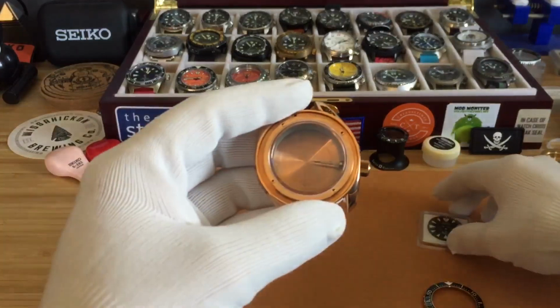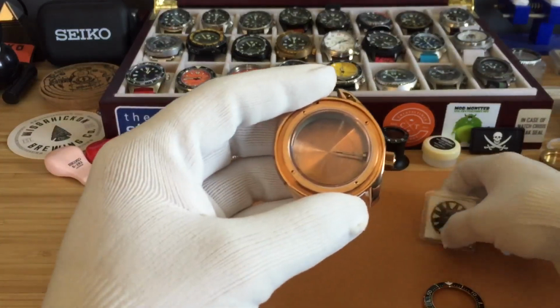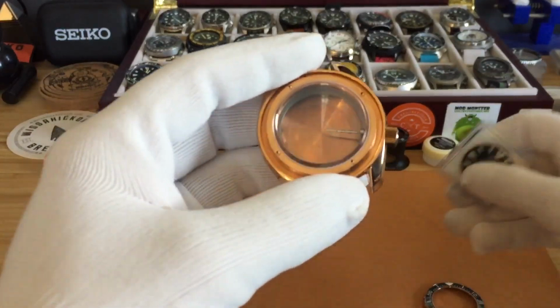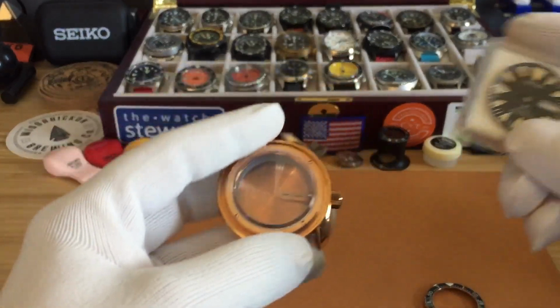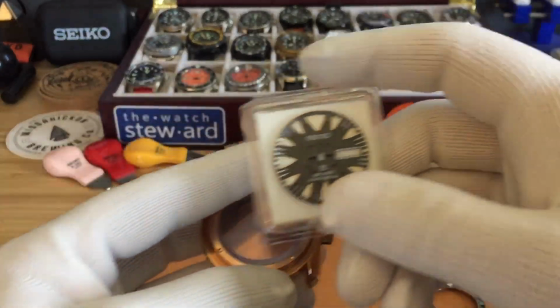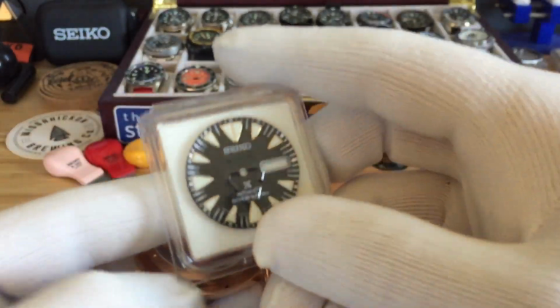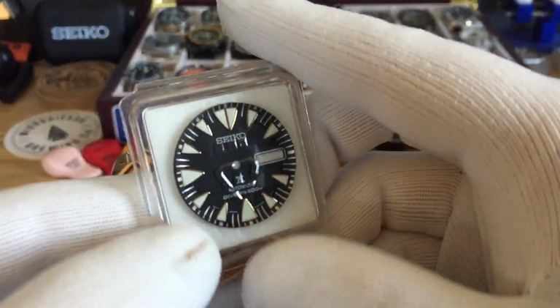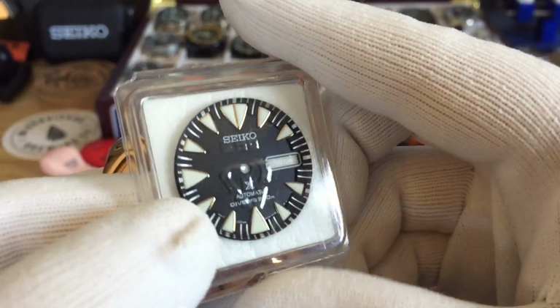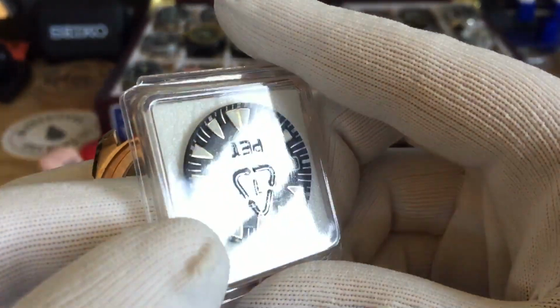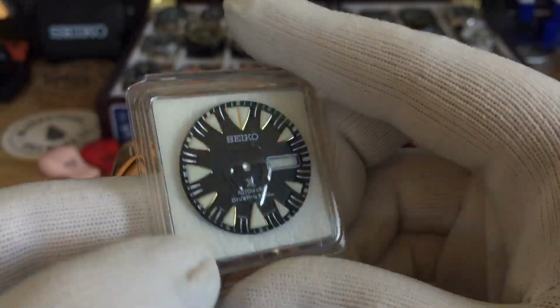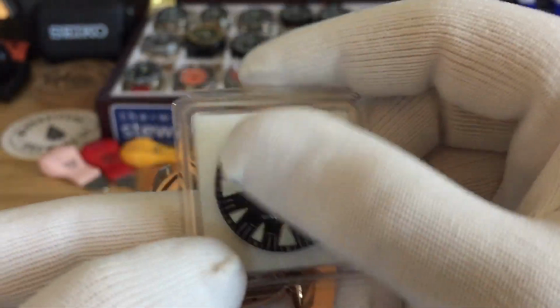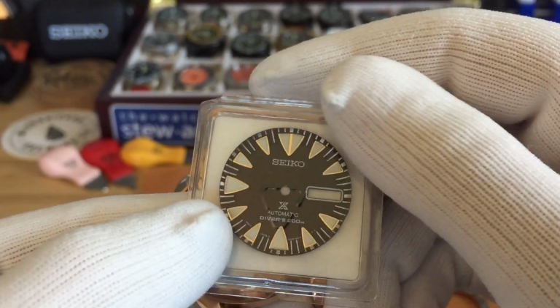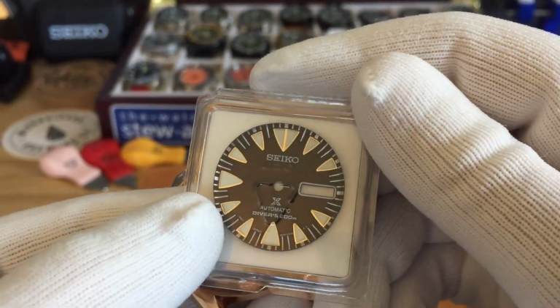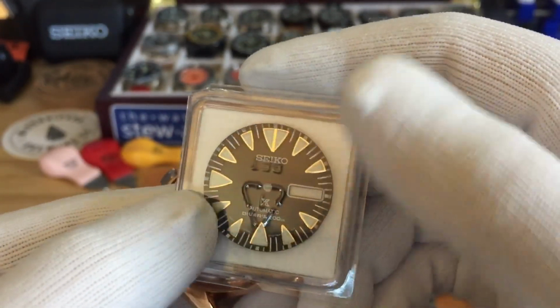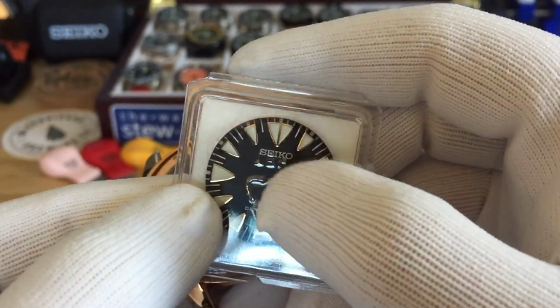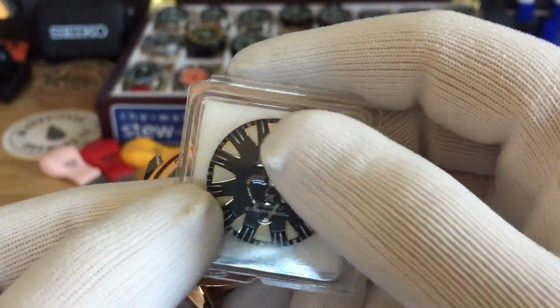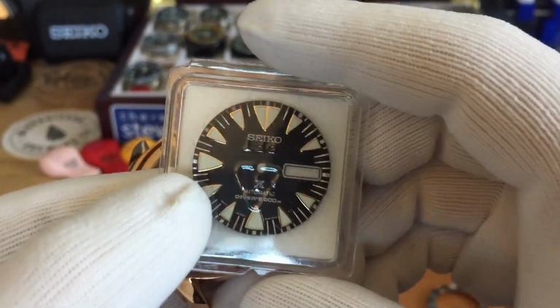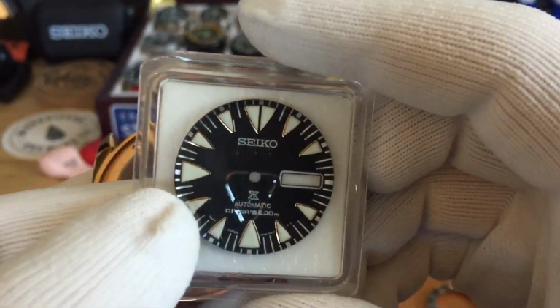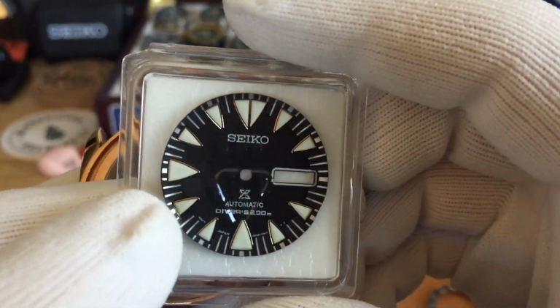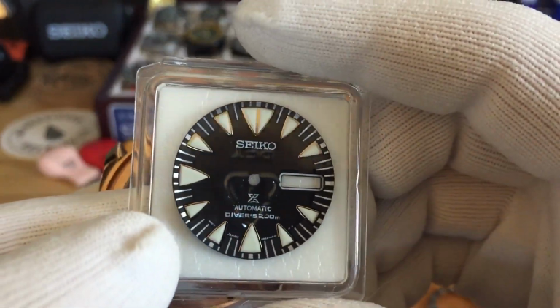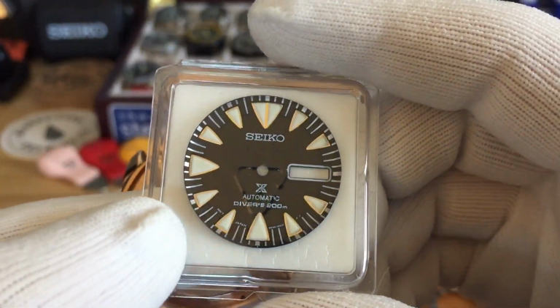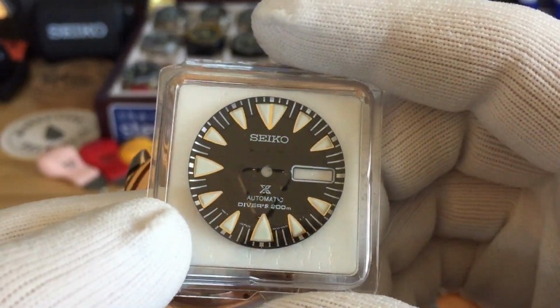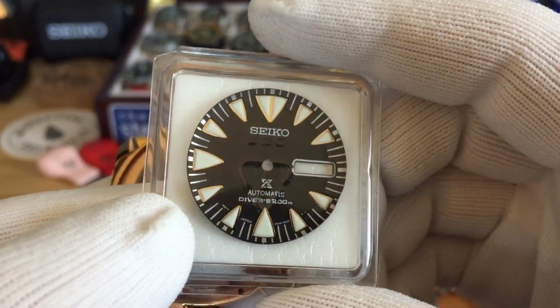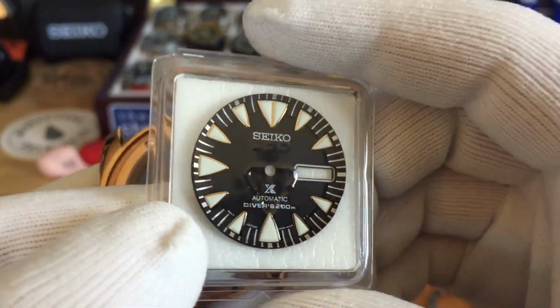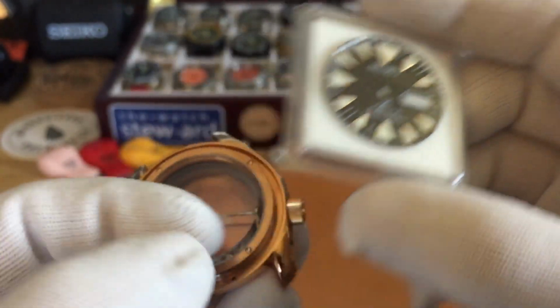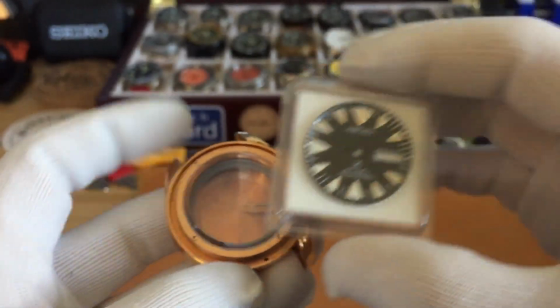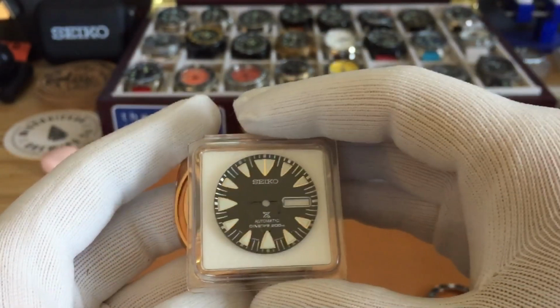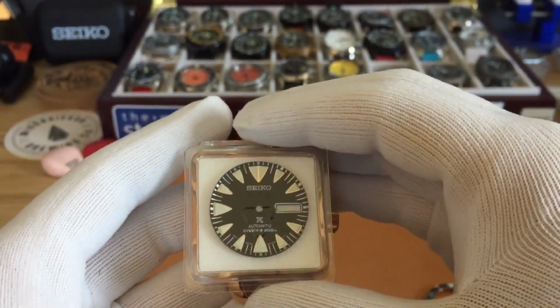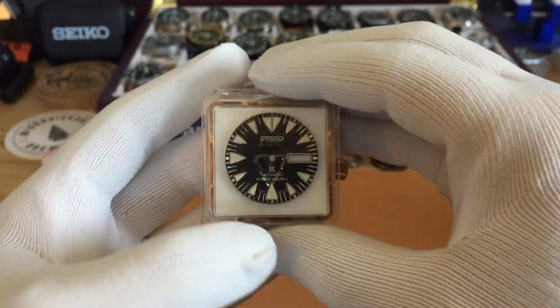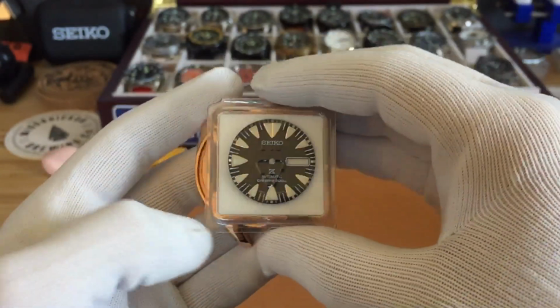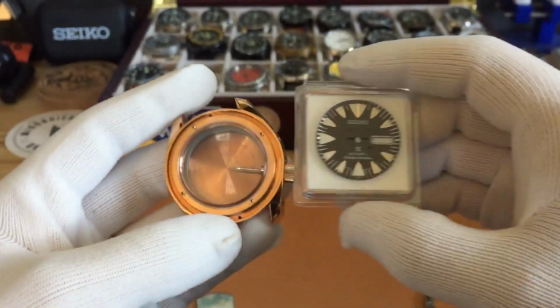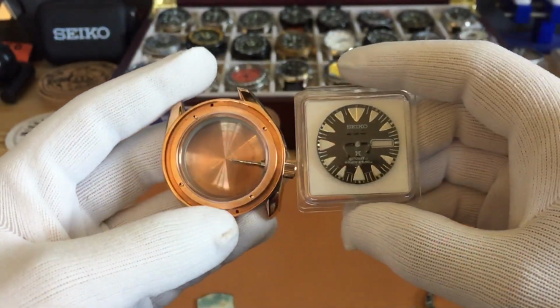I'm going to be running the Monster dial — the one with the gold indices — in this case, and I think it'll look really good.